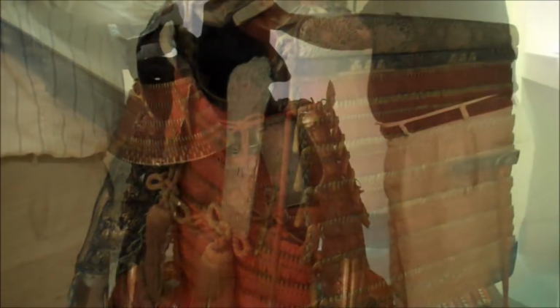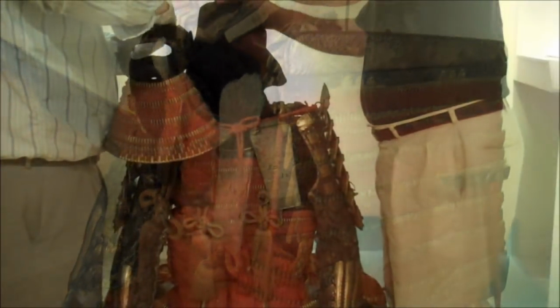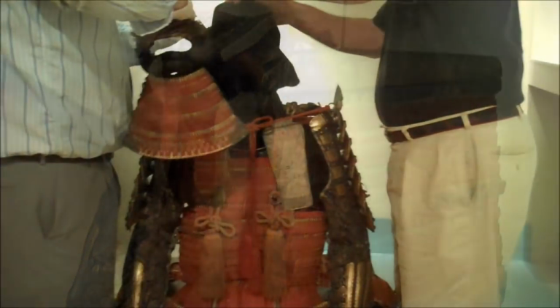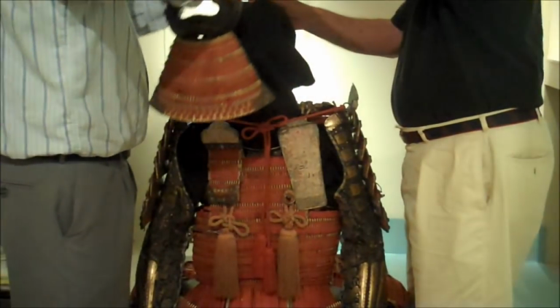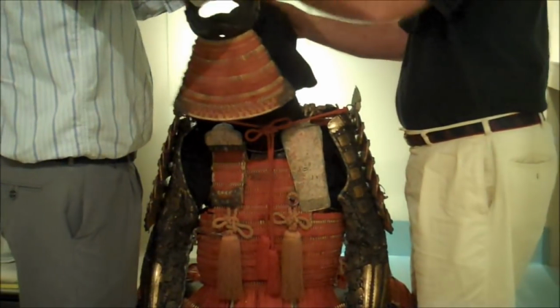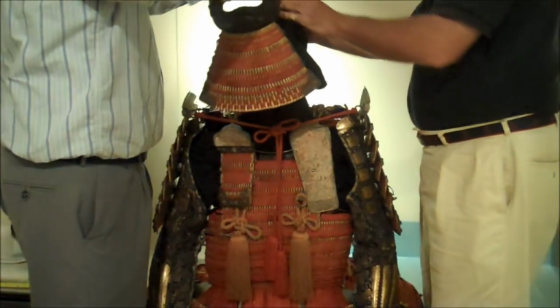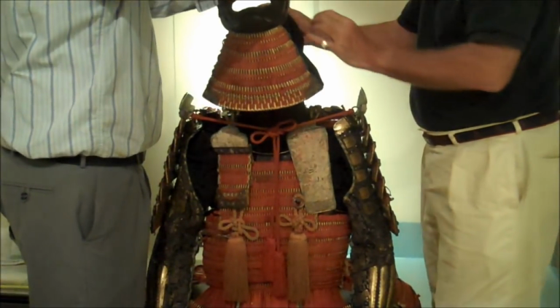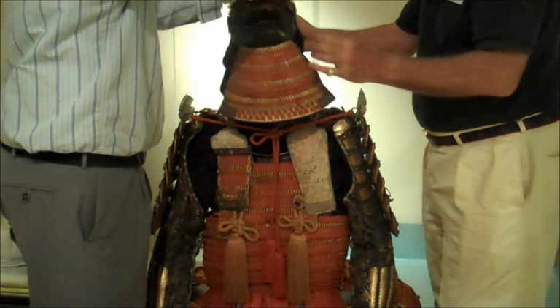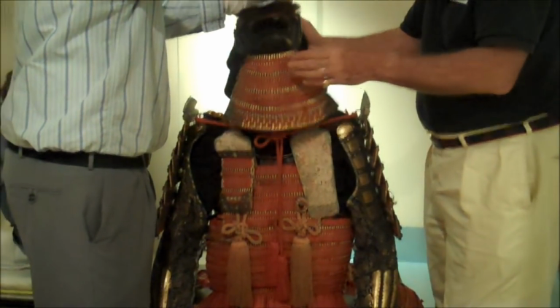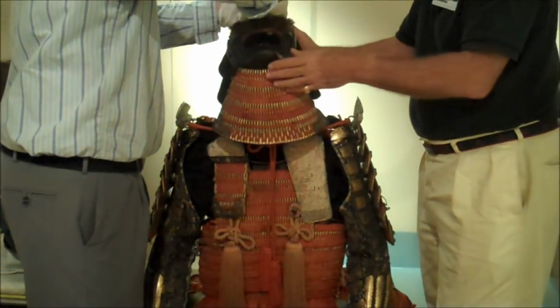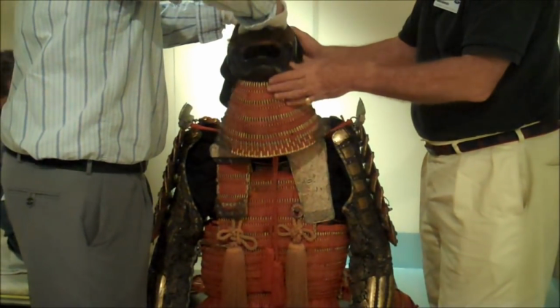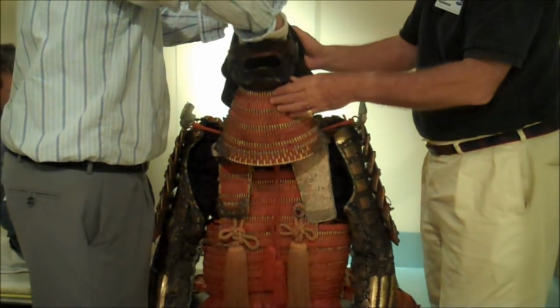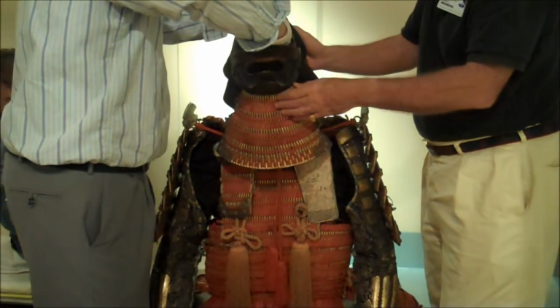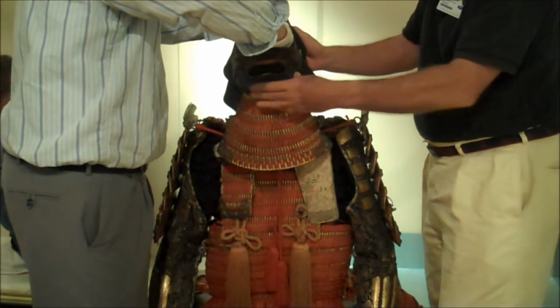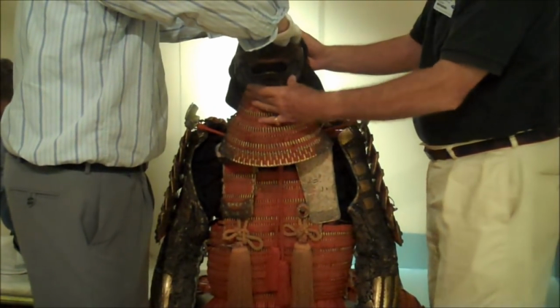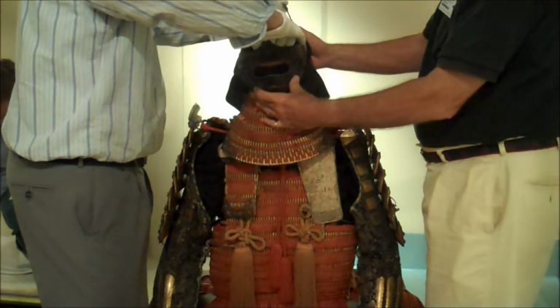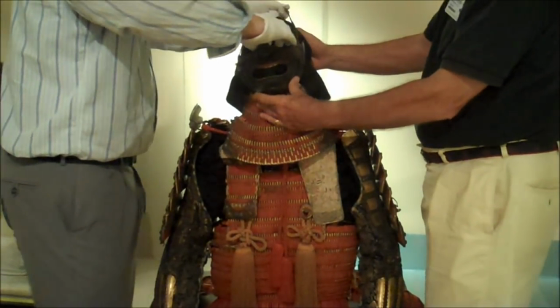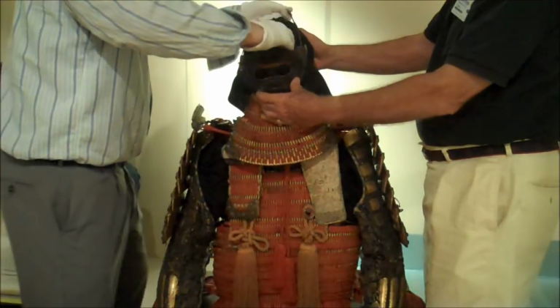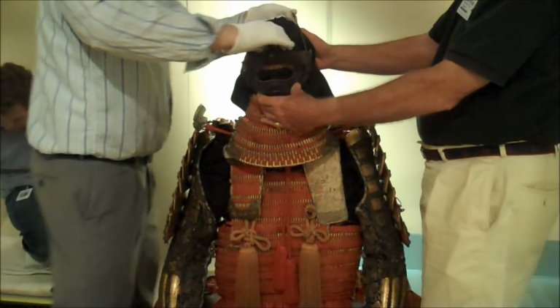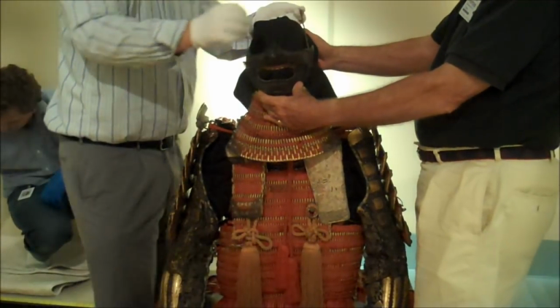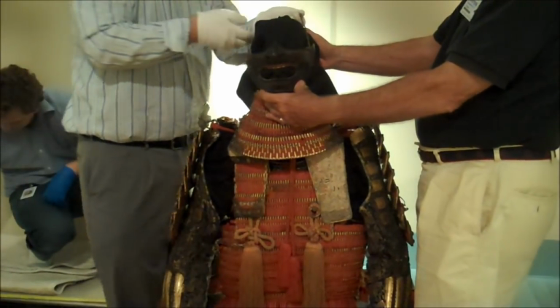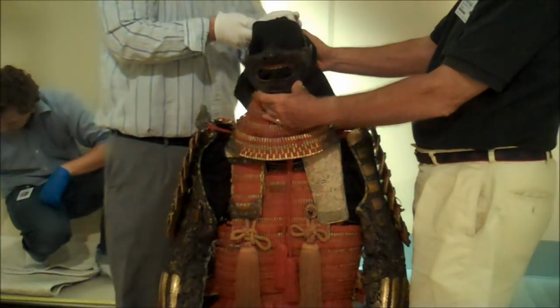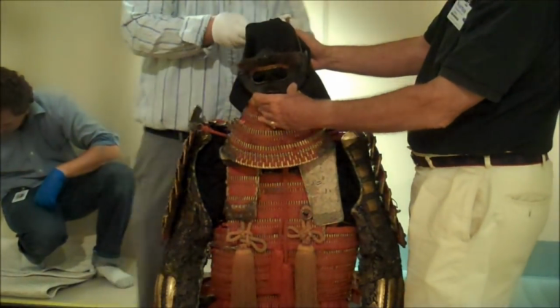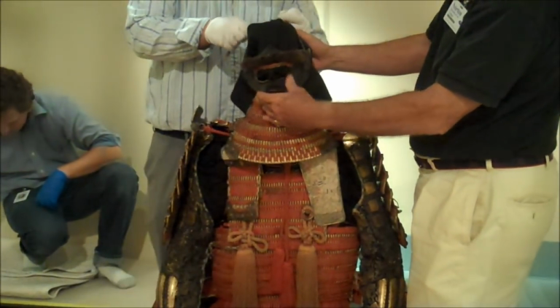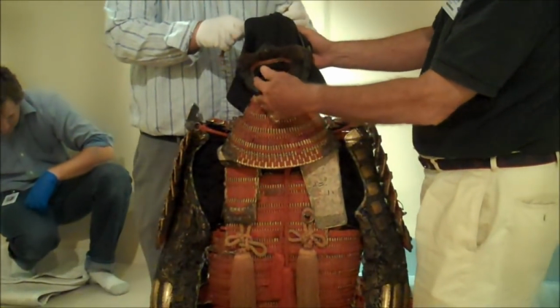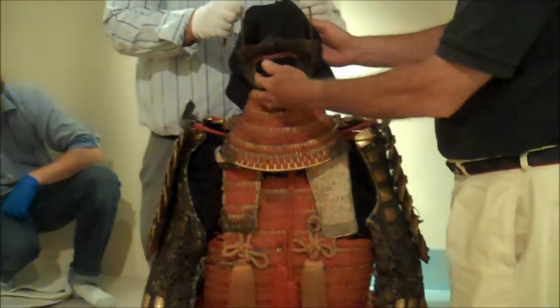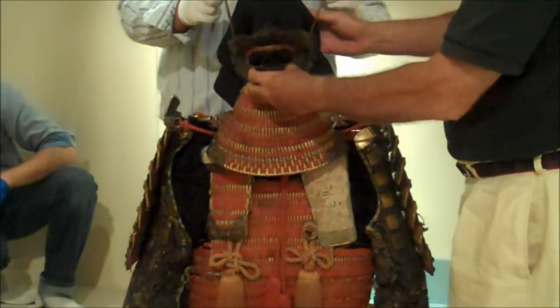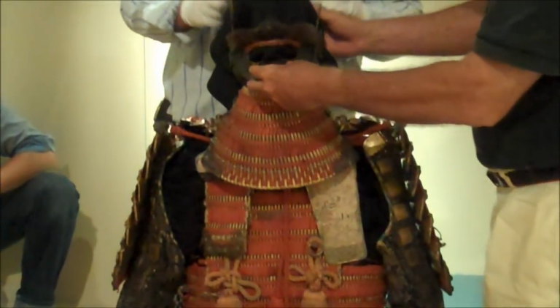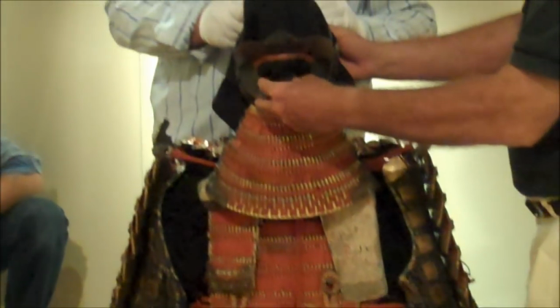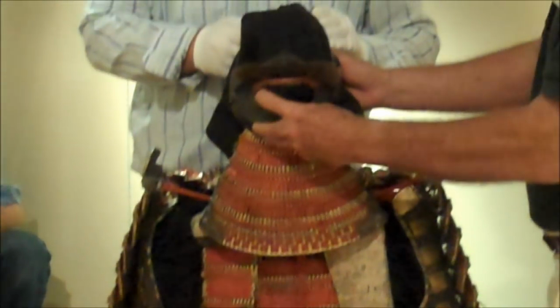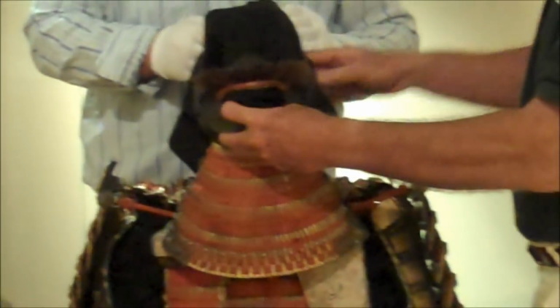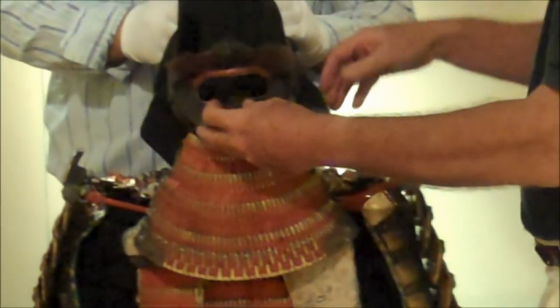This type of armor was designed primarily for protection against arrows in the 12th century. There was a lot of far-range combat at that time.